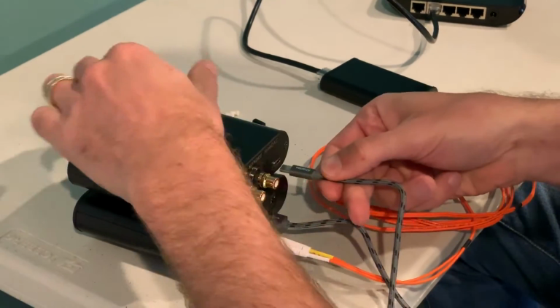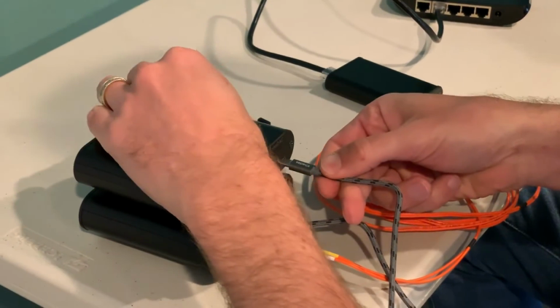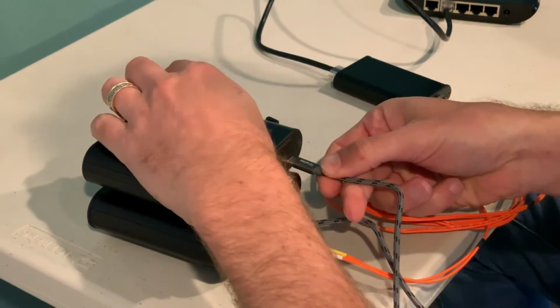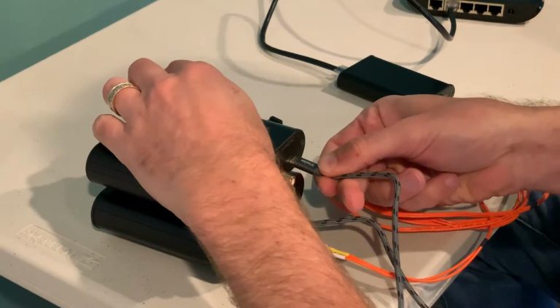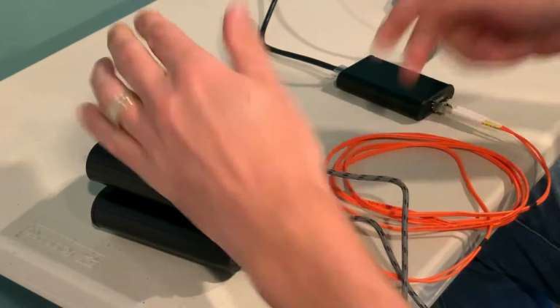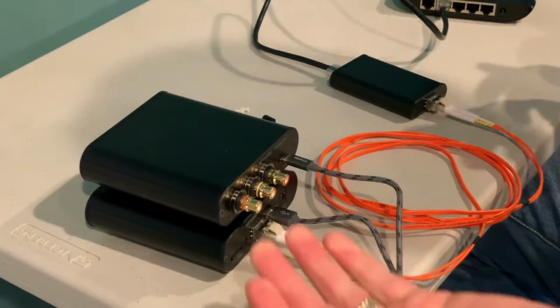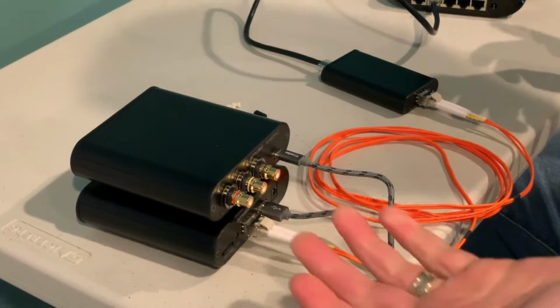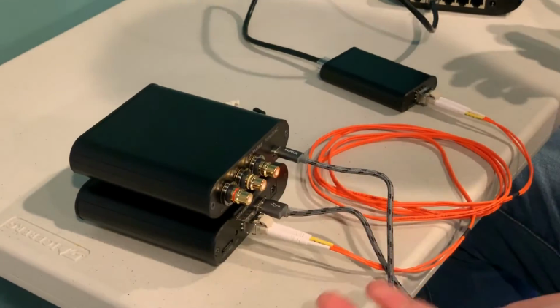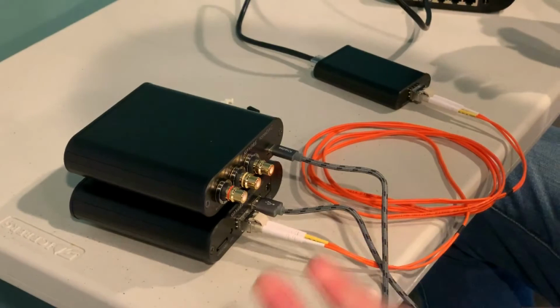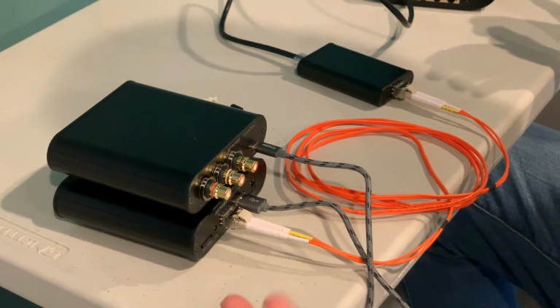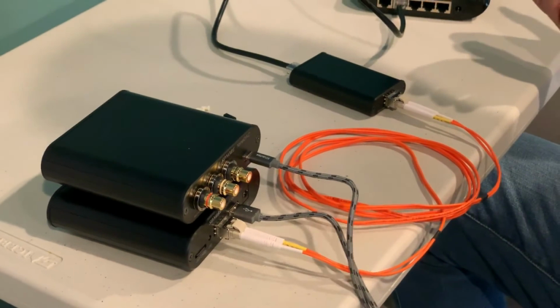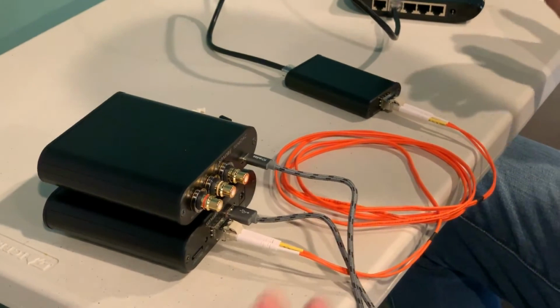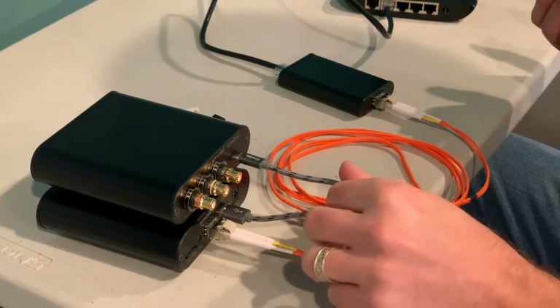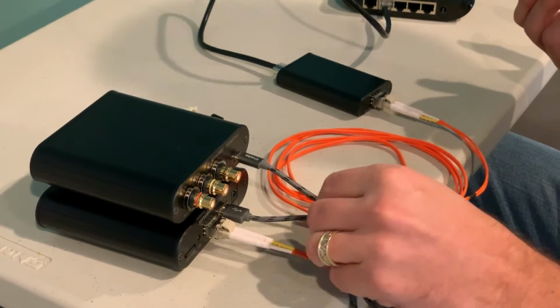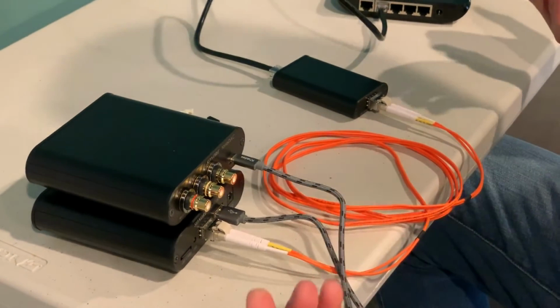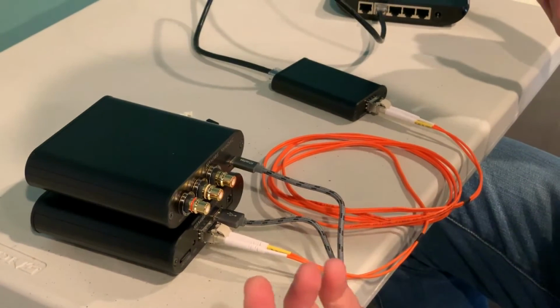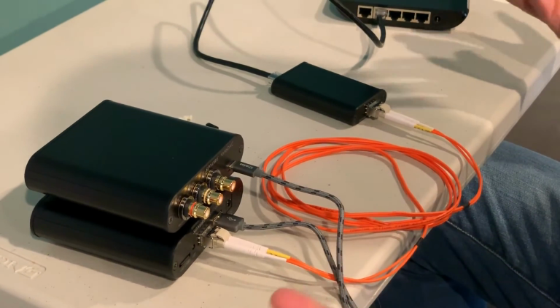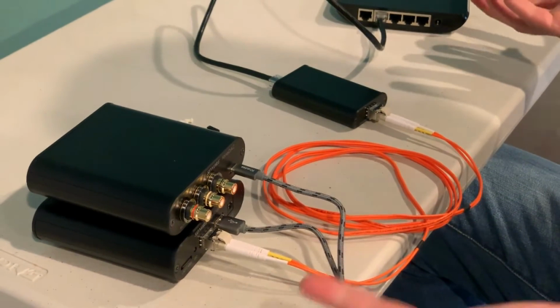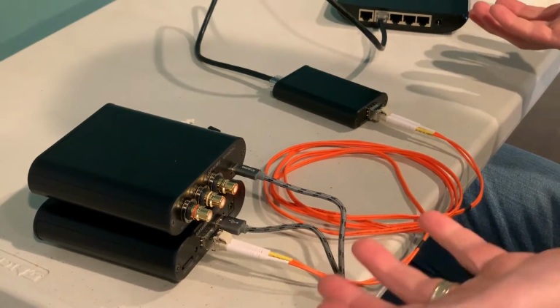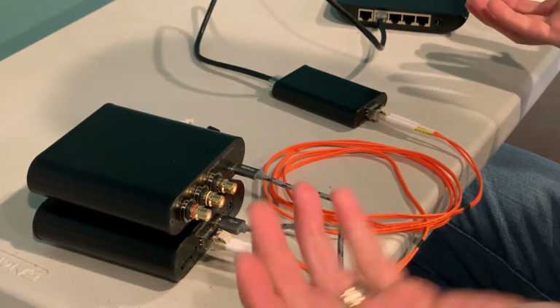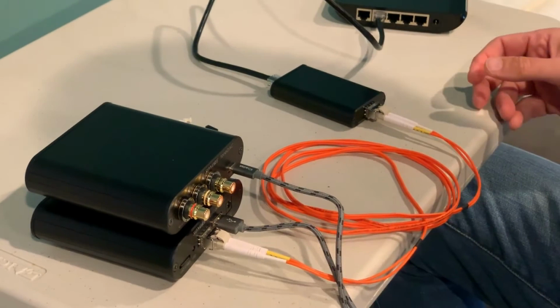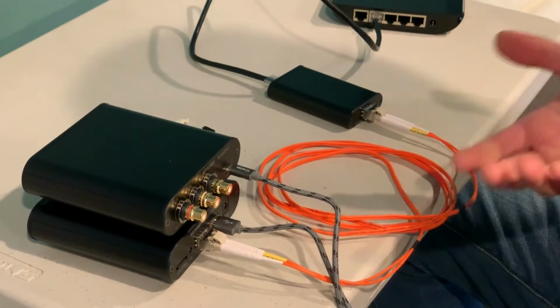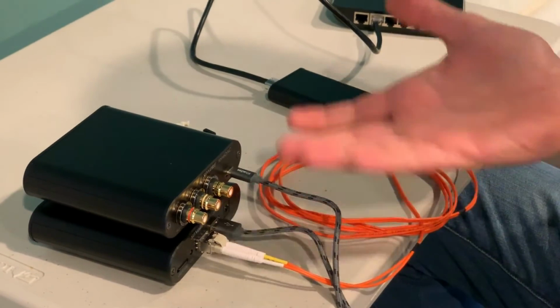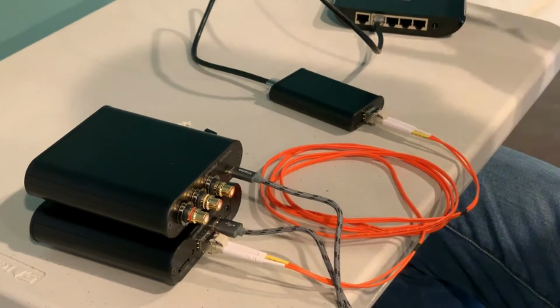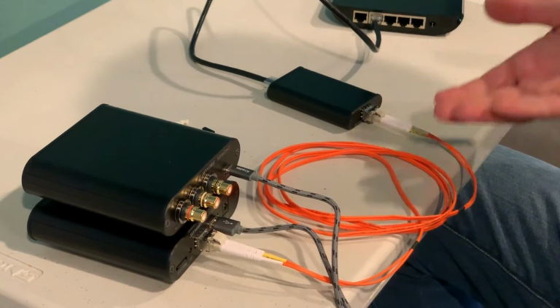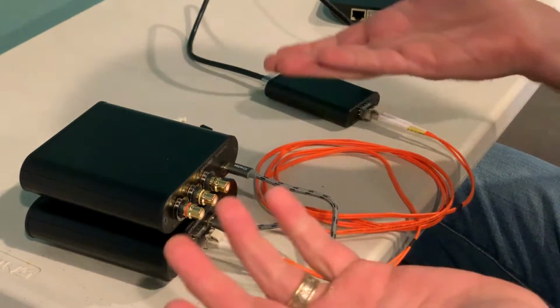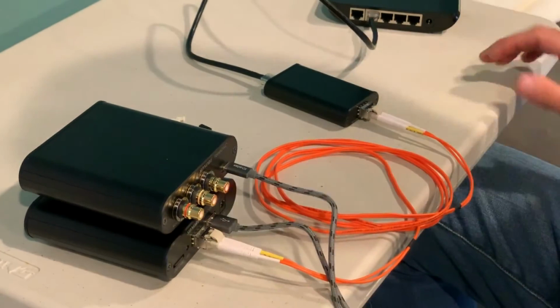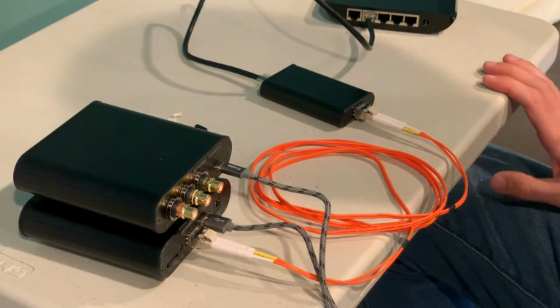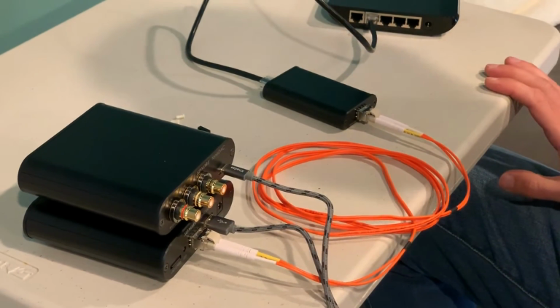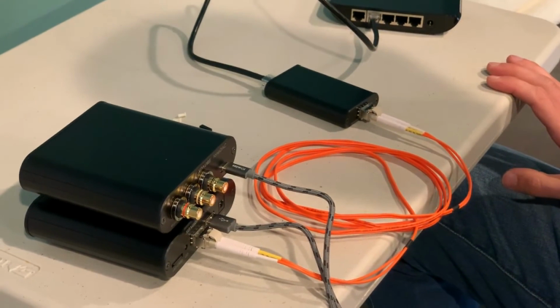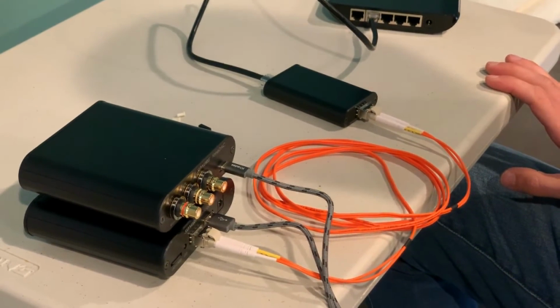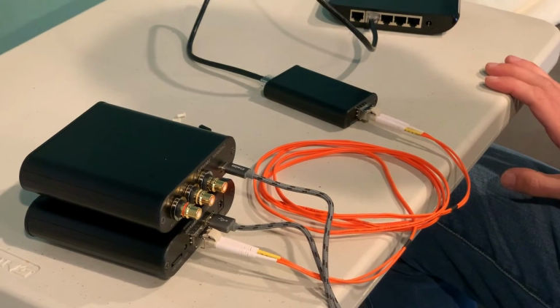Turn all this on. It supports a lot of different protocols: Rune, DLNA, Squeezebox. Most of those protocols are auto-detecting, so if you just plug this all in and turn it on, this DAC is just going to show up in Rune and you can play to it. That's it.